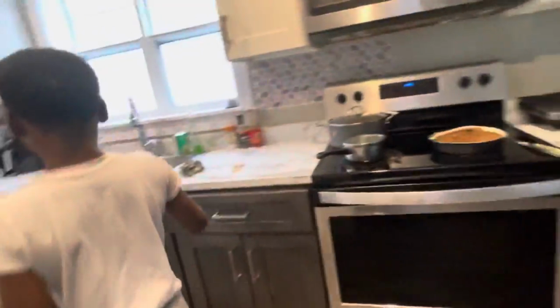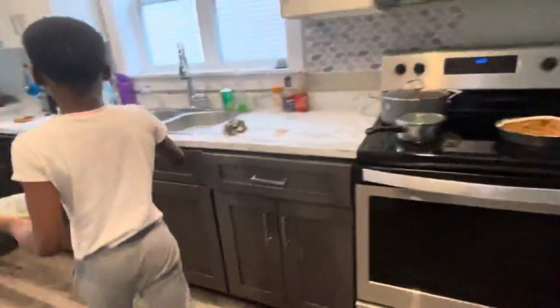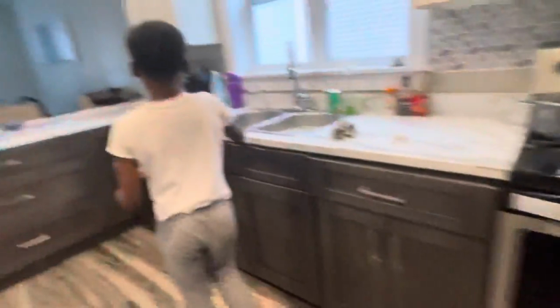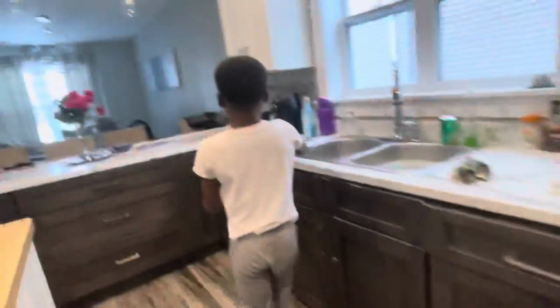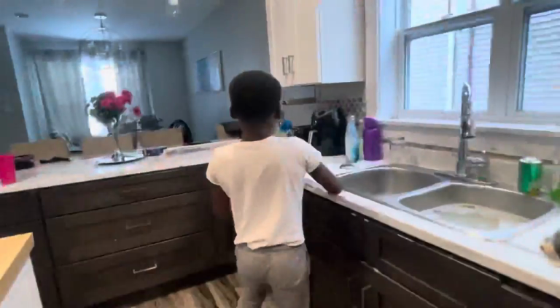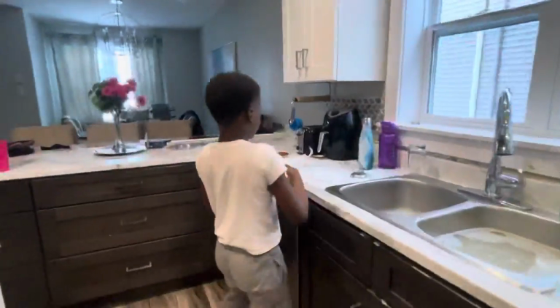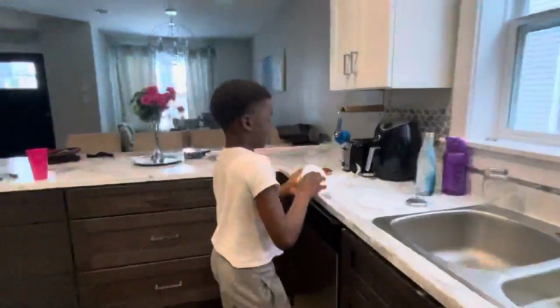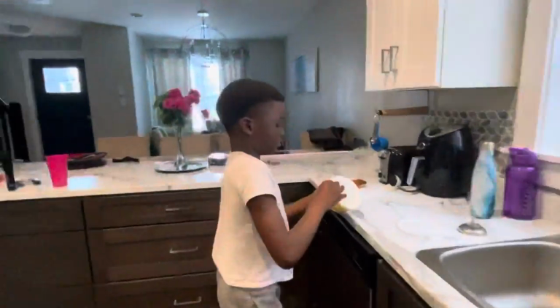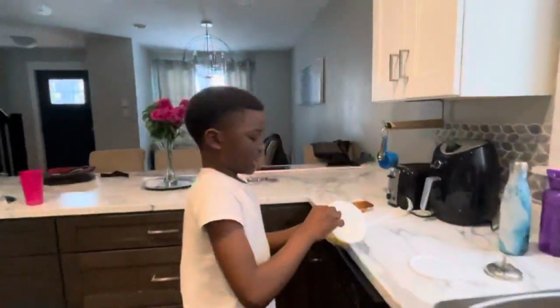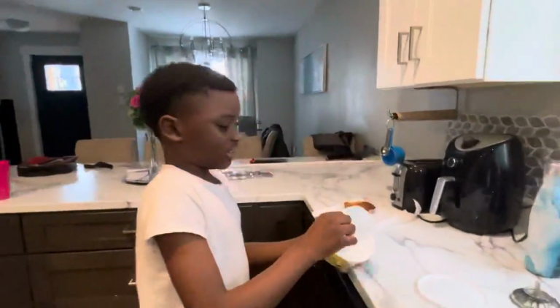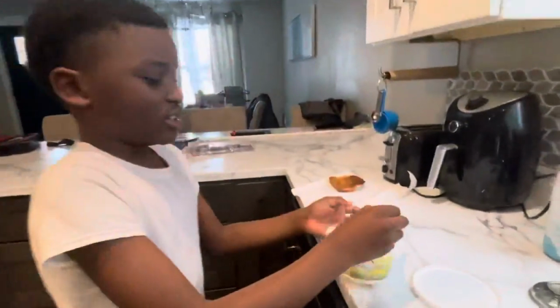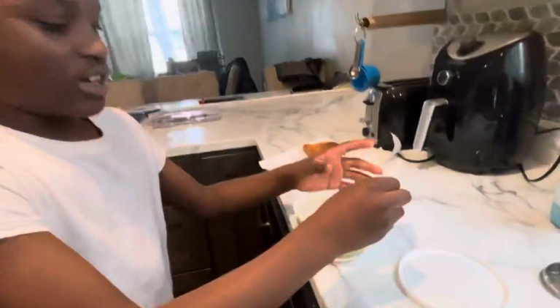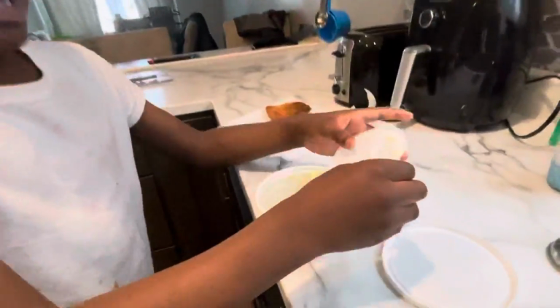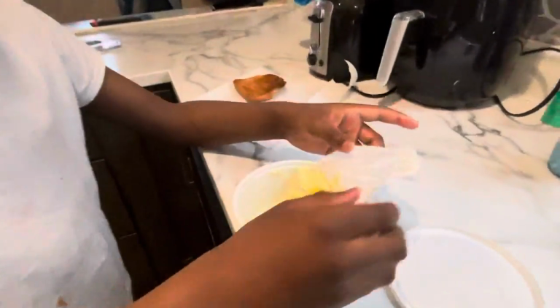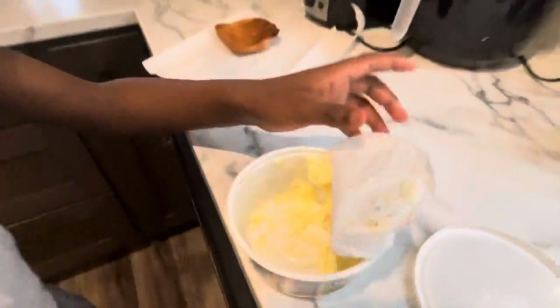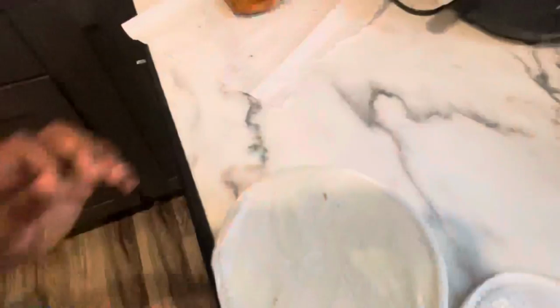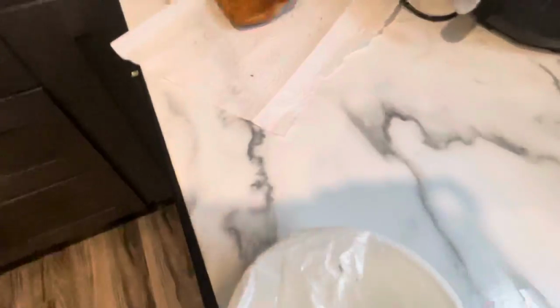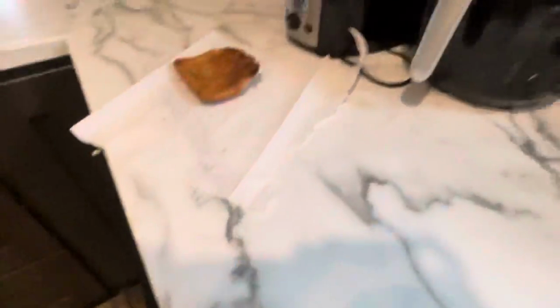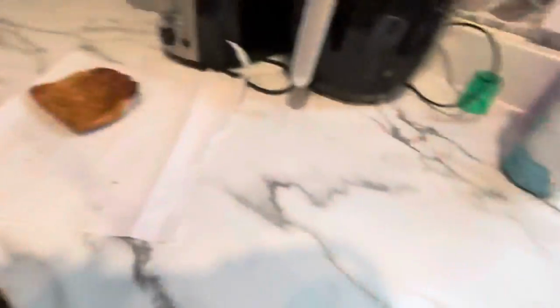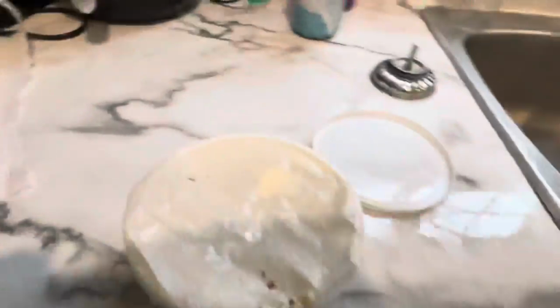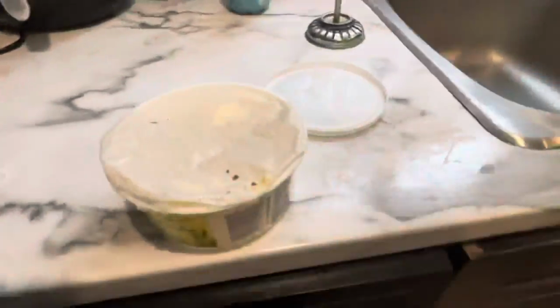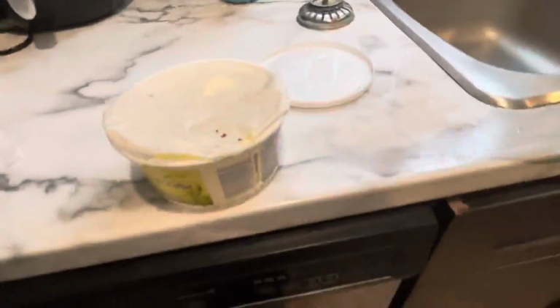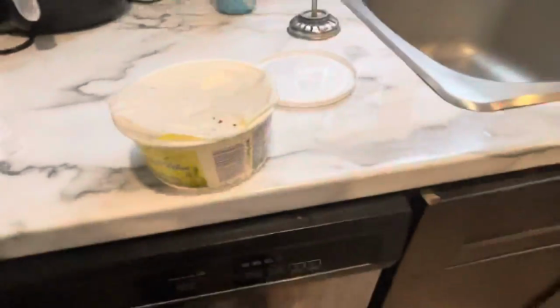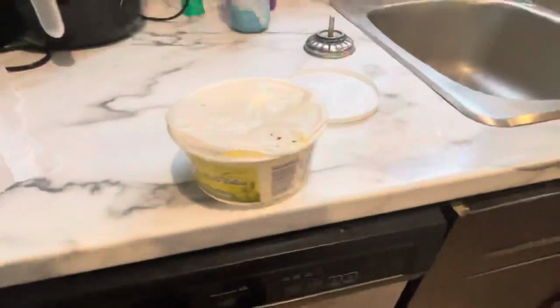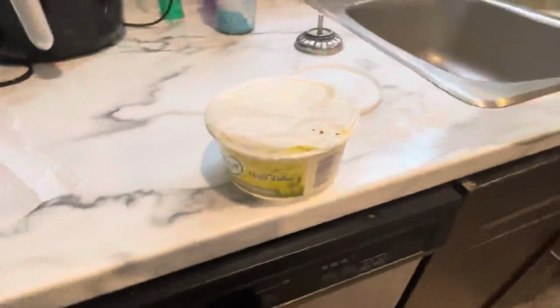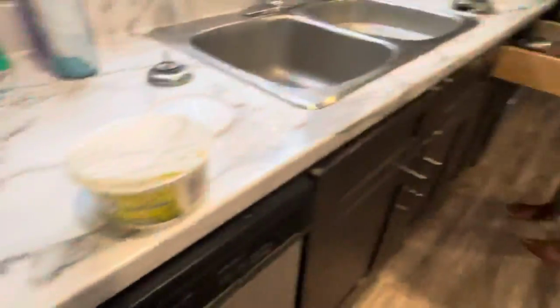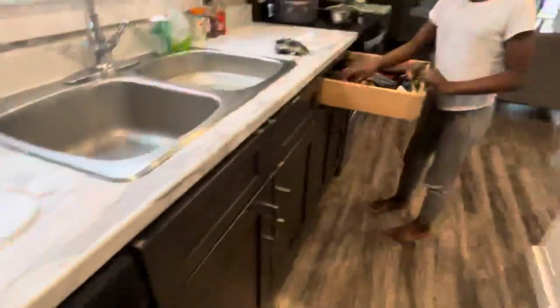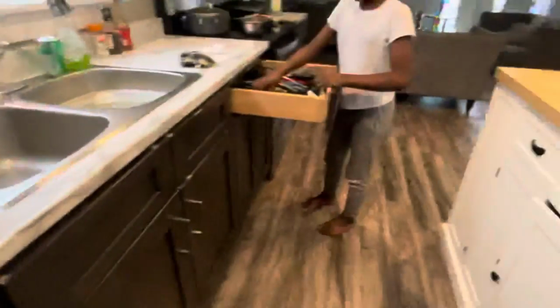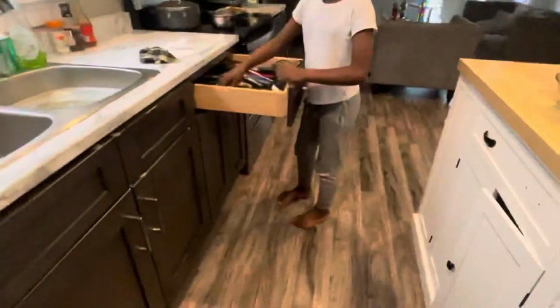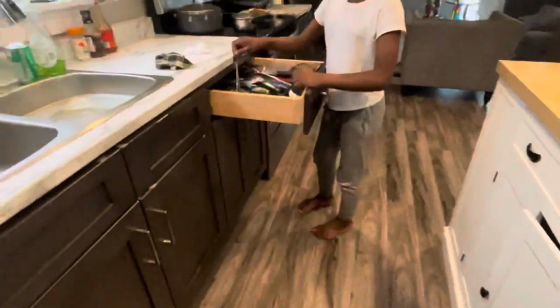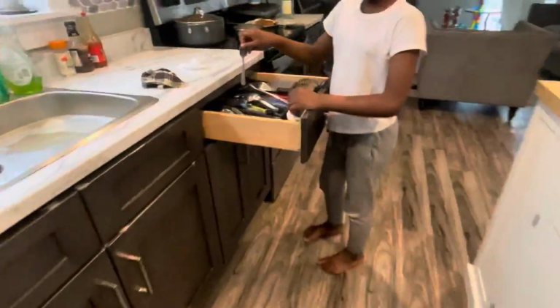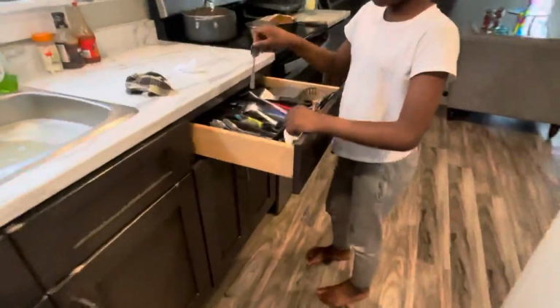Okay, now next, we get a spoon. This is our spoon drawer.